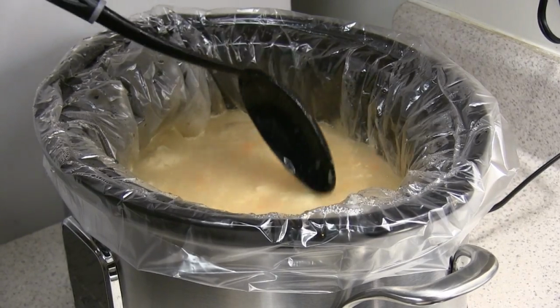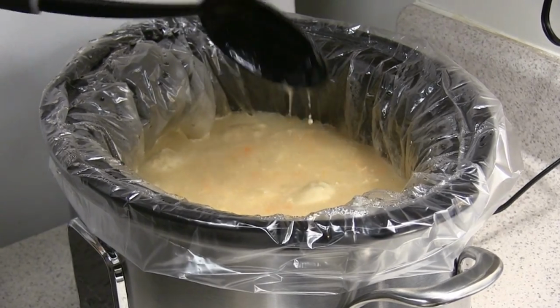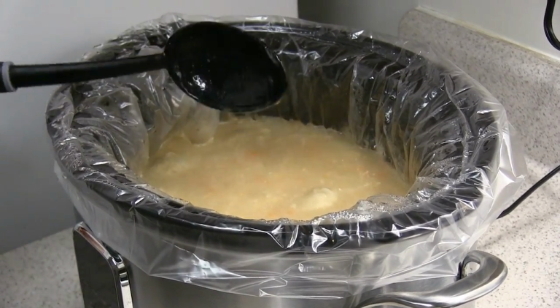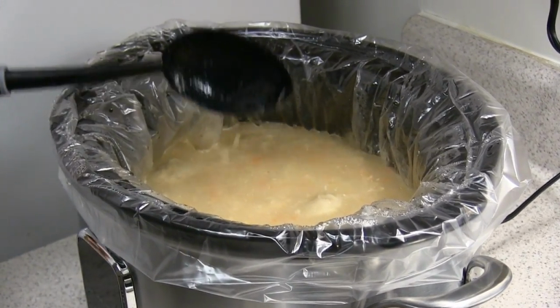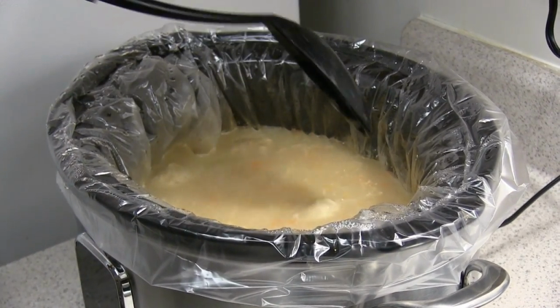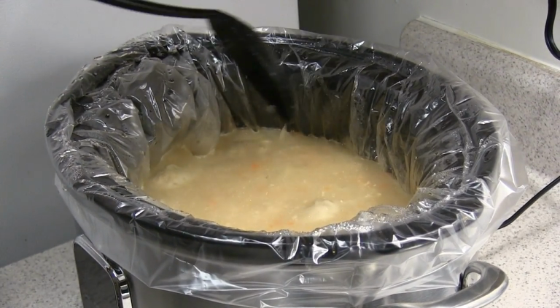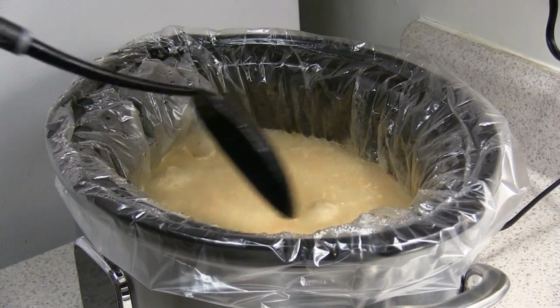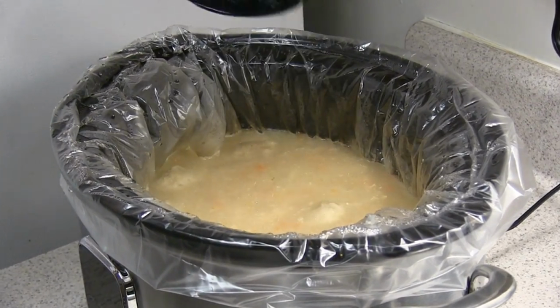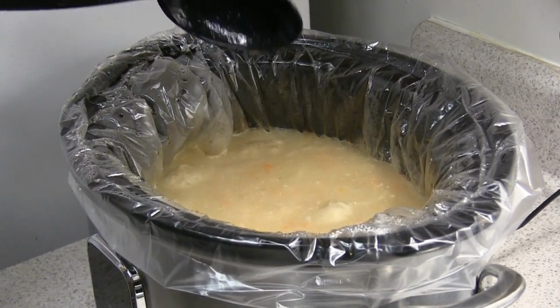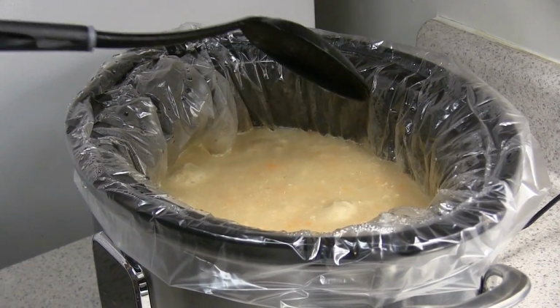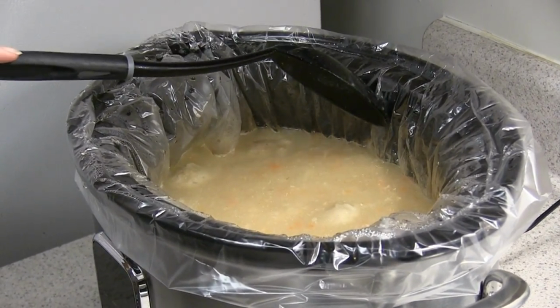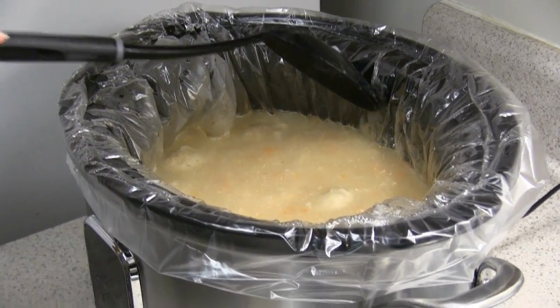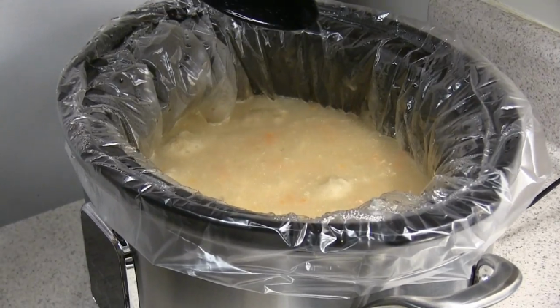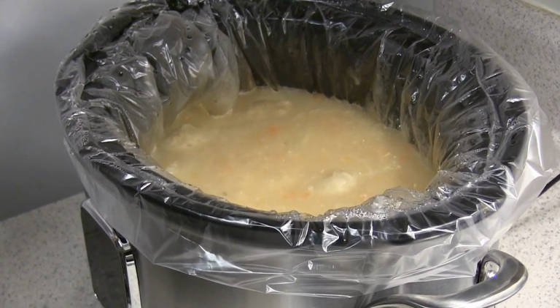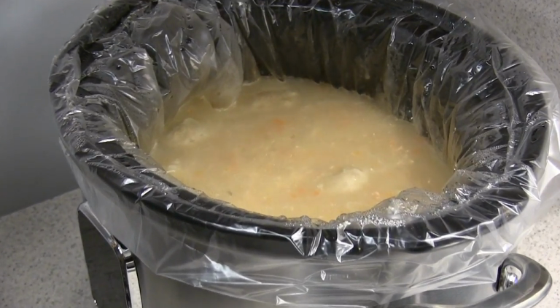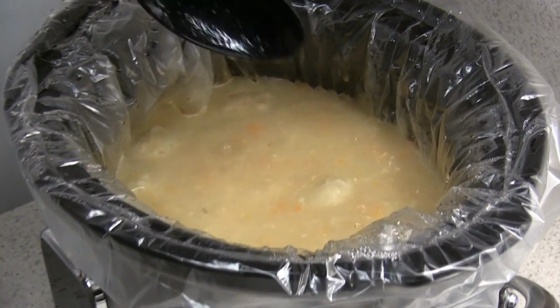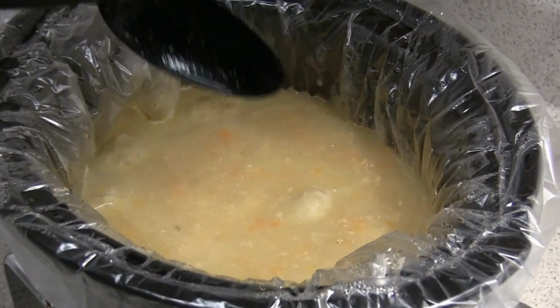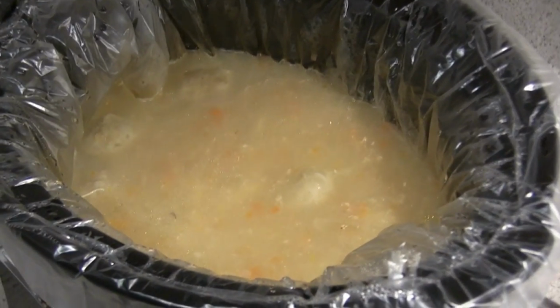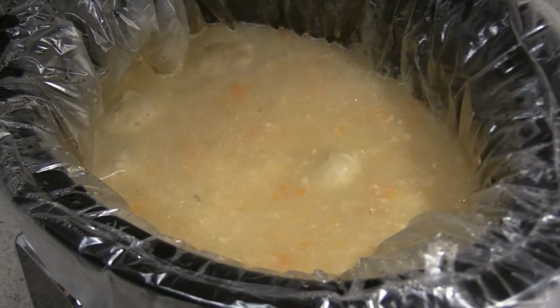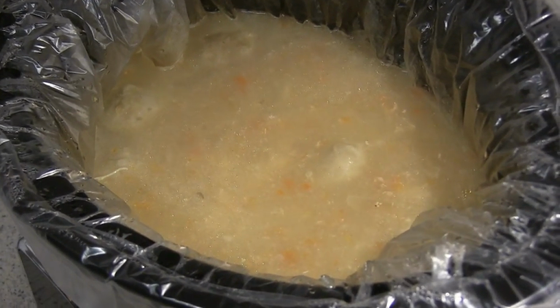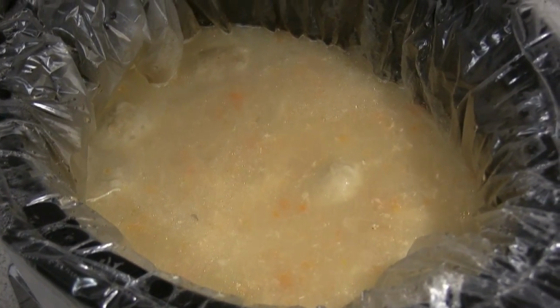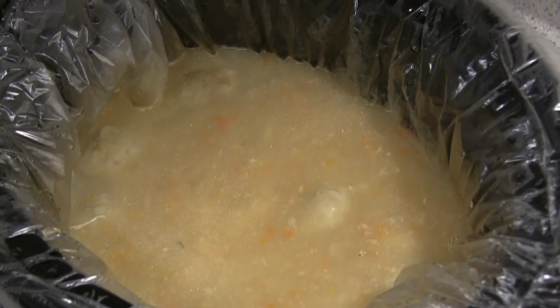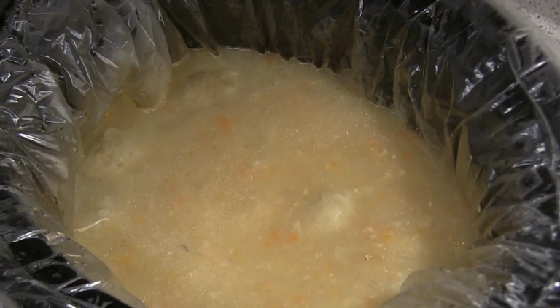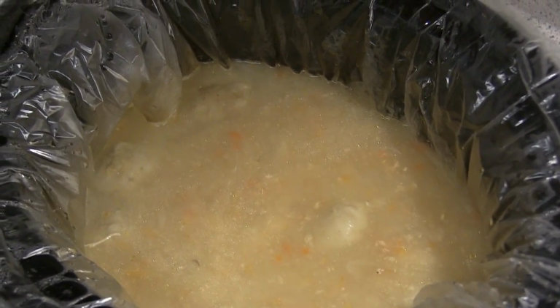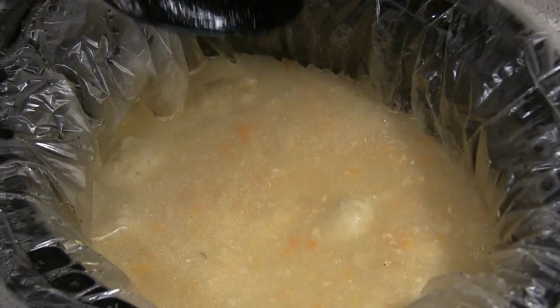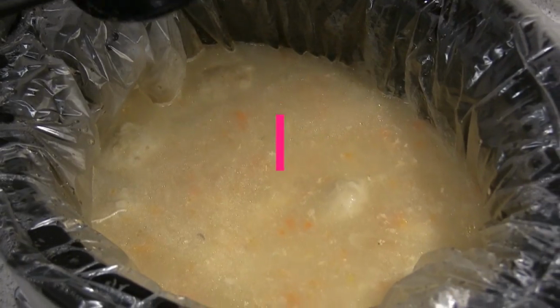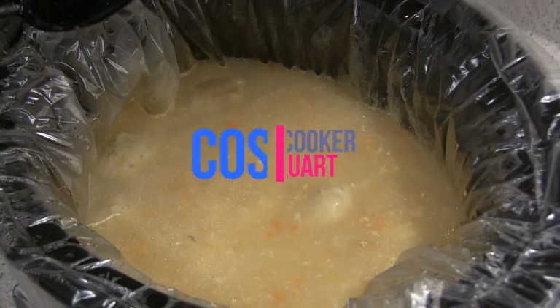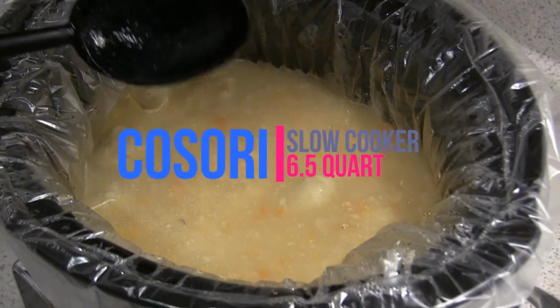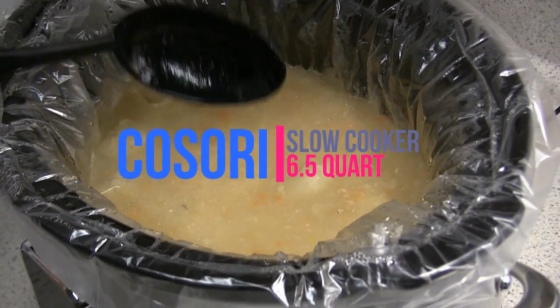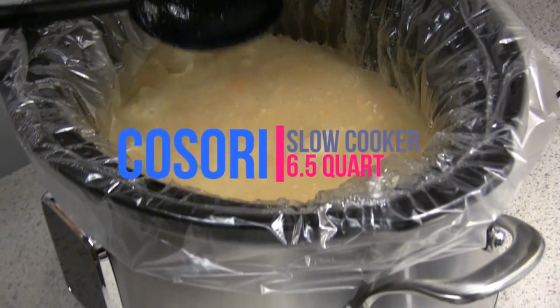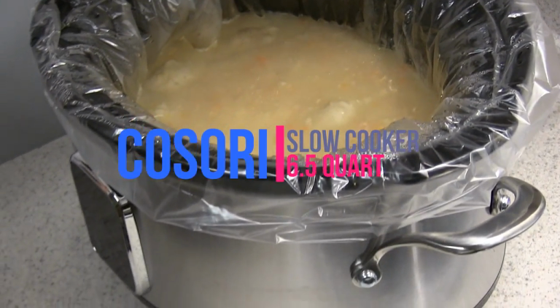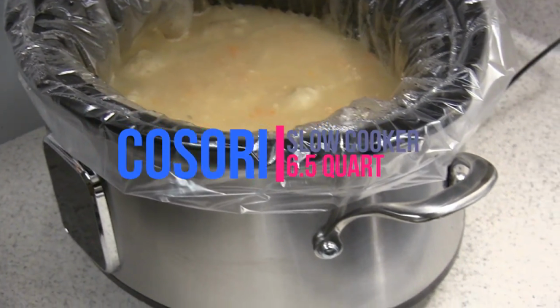Everything looks like it cooked perfectly. The dumplings stayed together — it's going to be delicious. You can see it made a good amount; I could have put even more in there, but I just went by the recipe. It makes a good amount — this would feed several people.